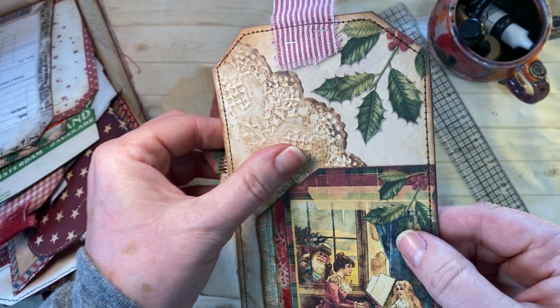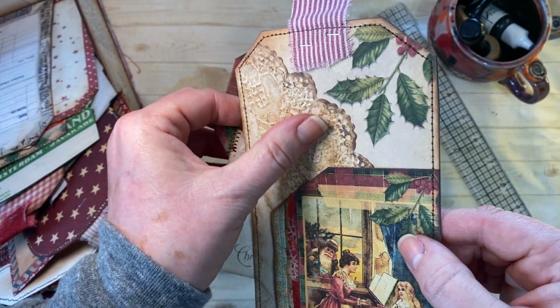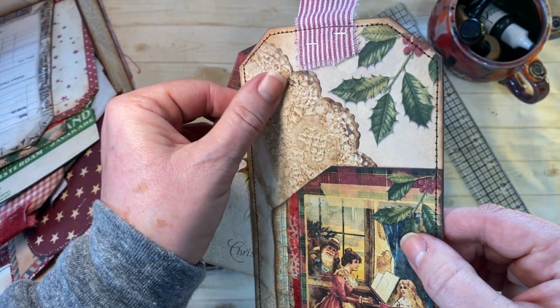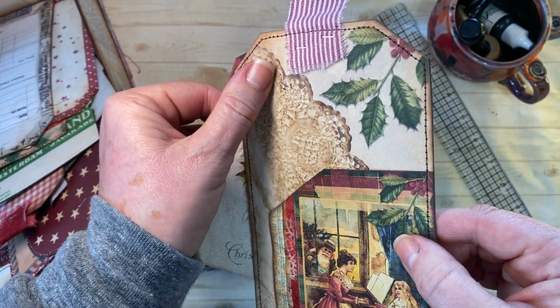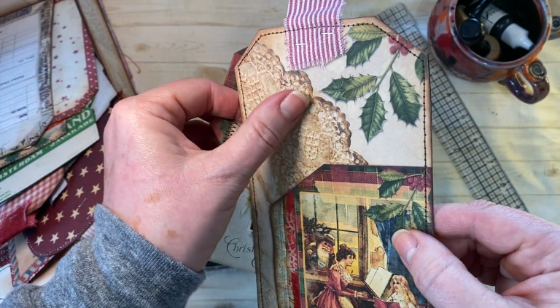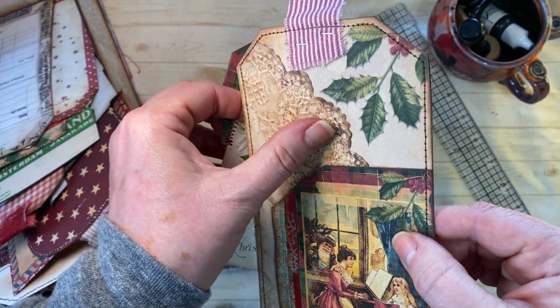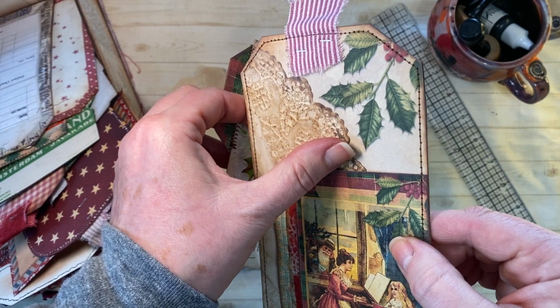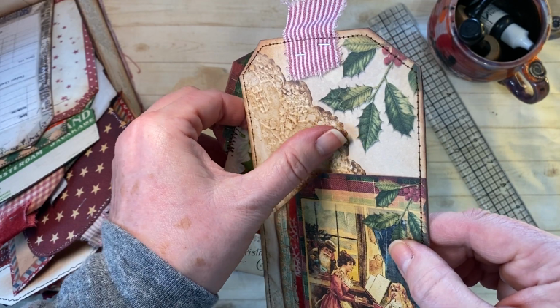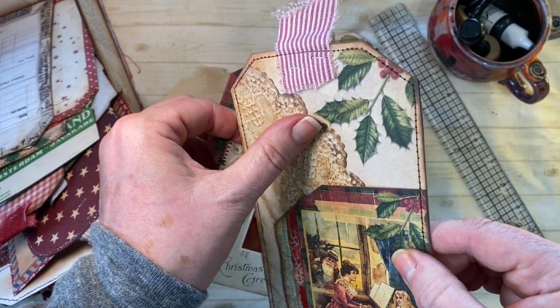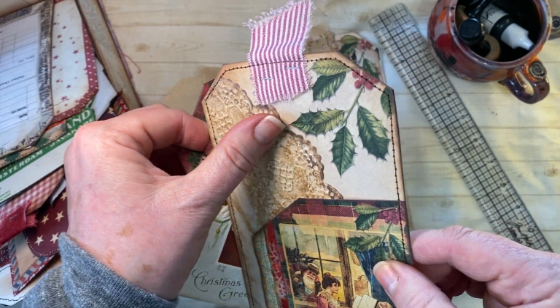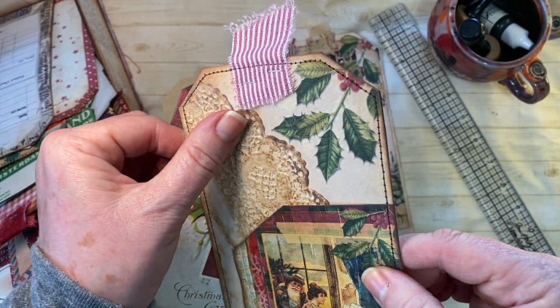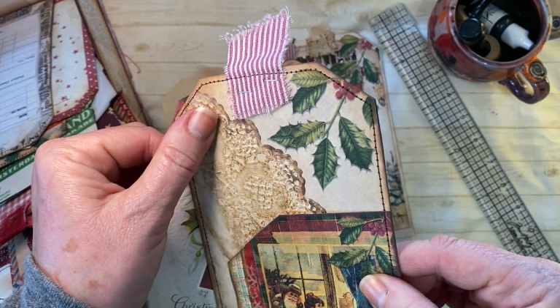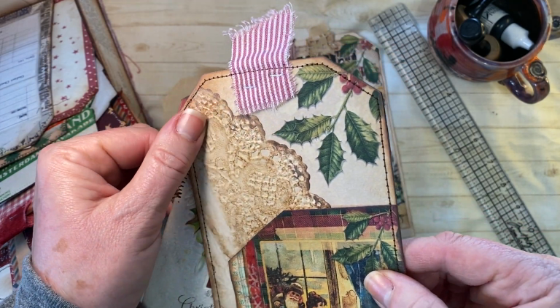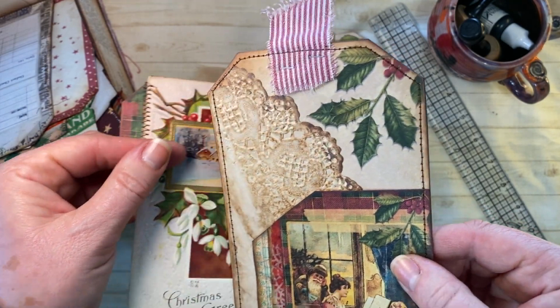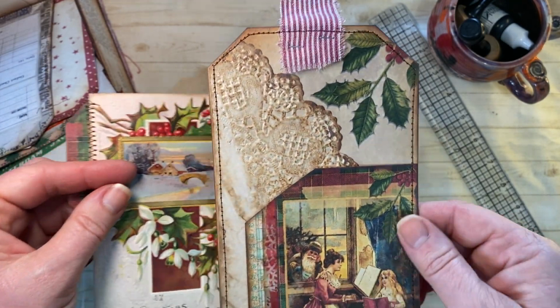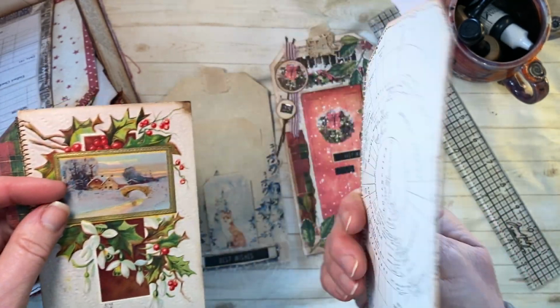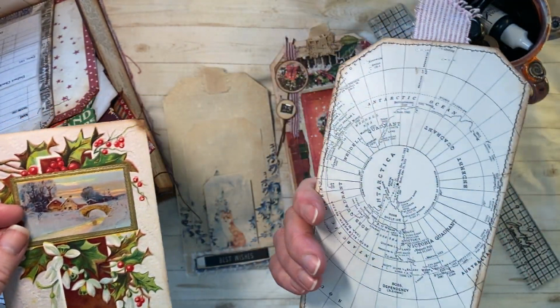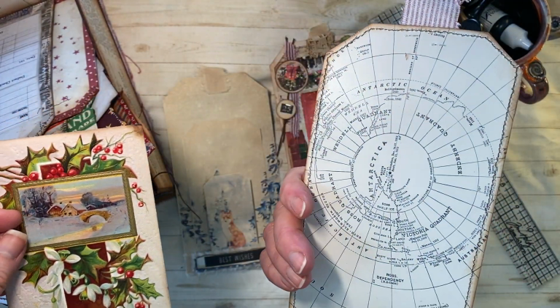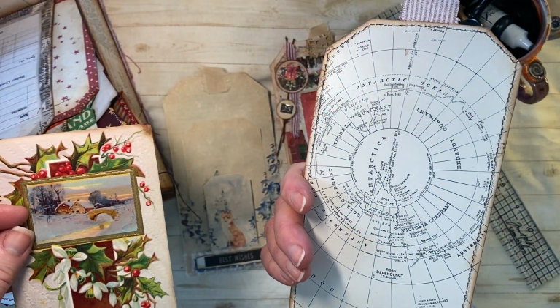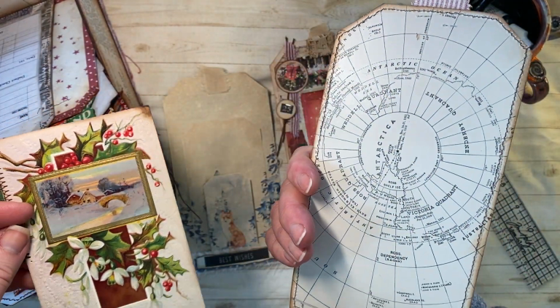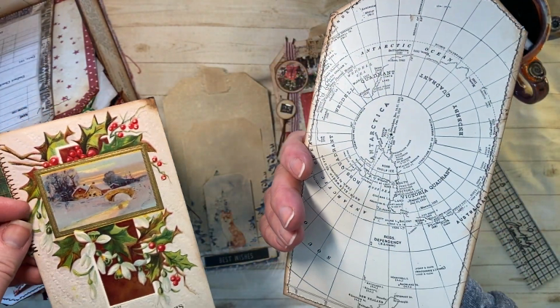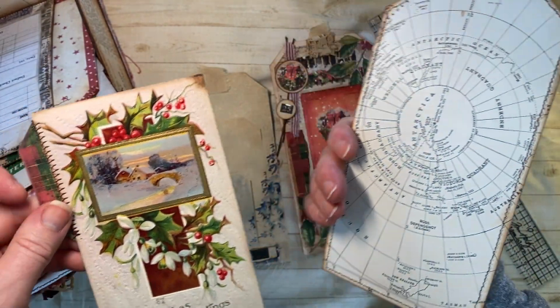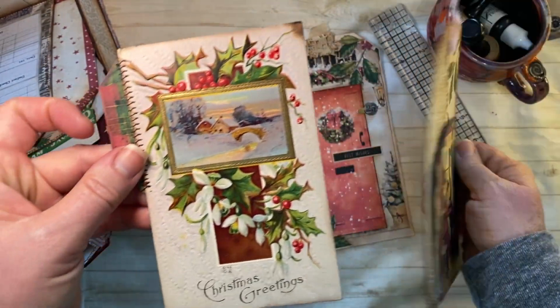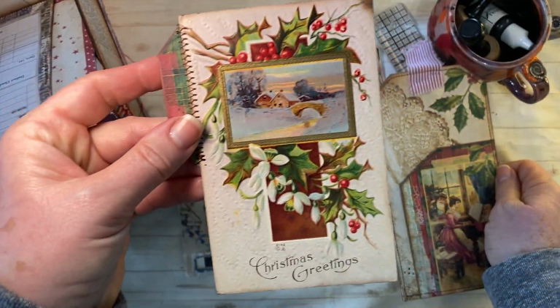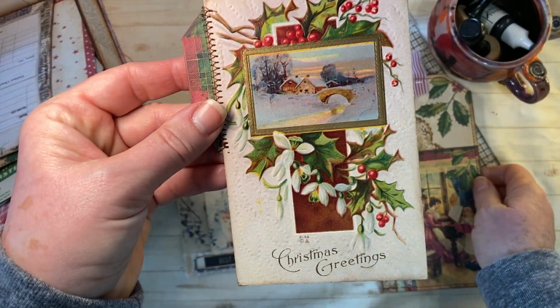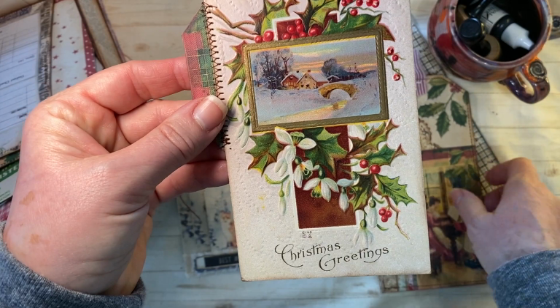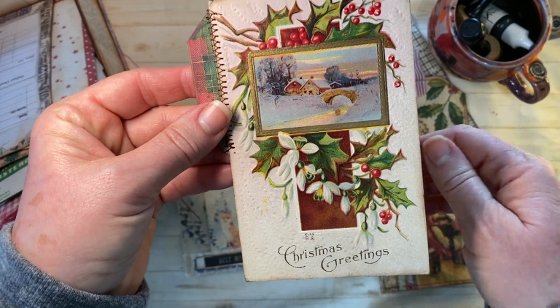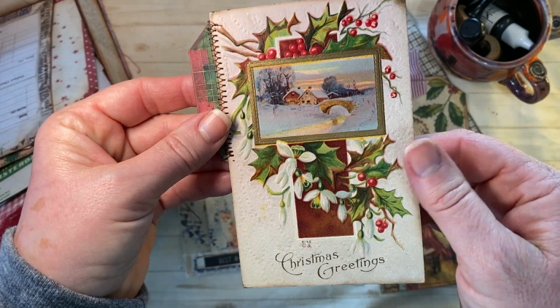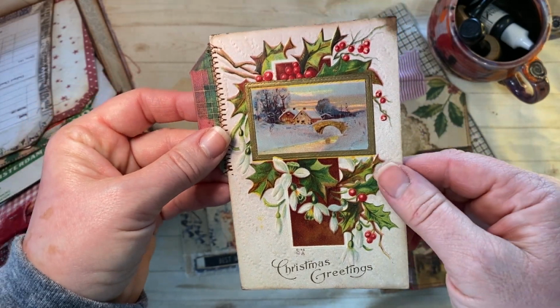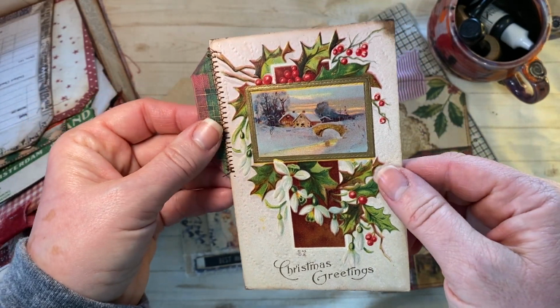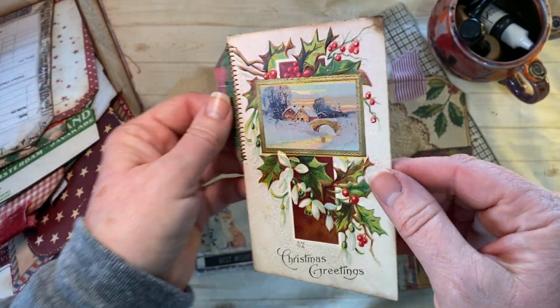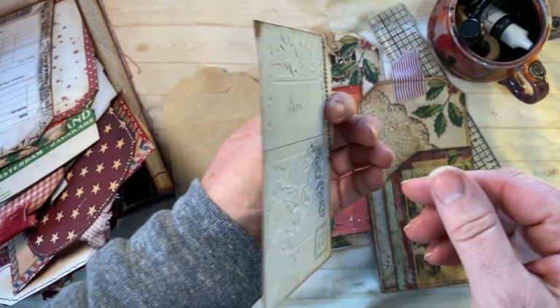There's a nice little stained doily and a little map on the back, and there is a postcard.